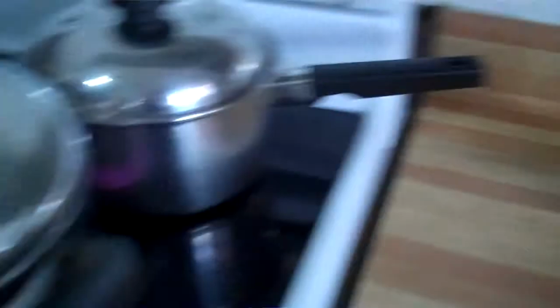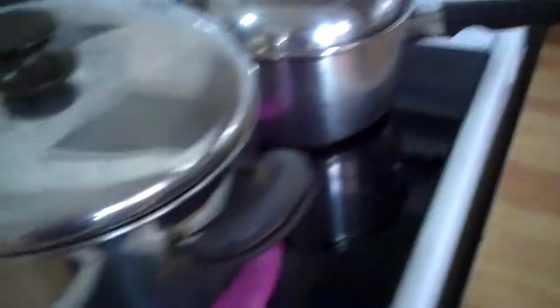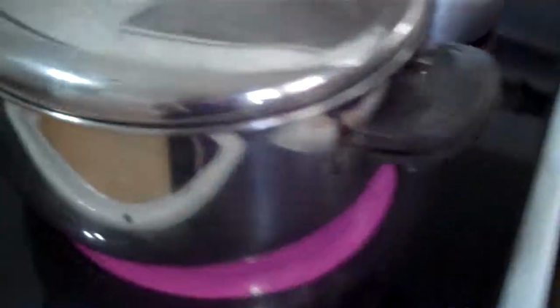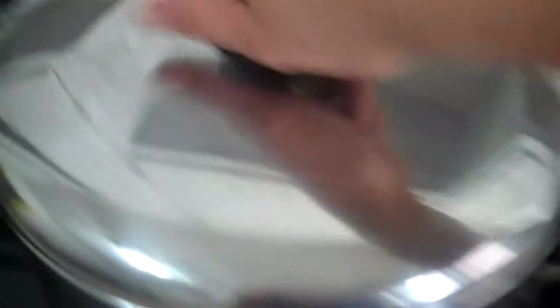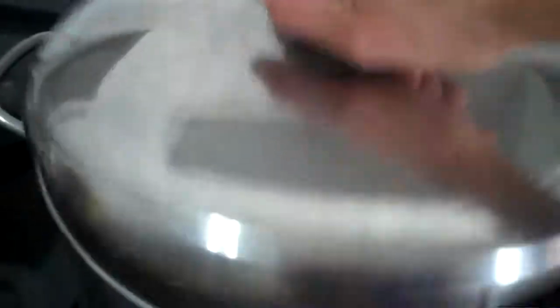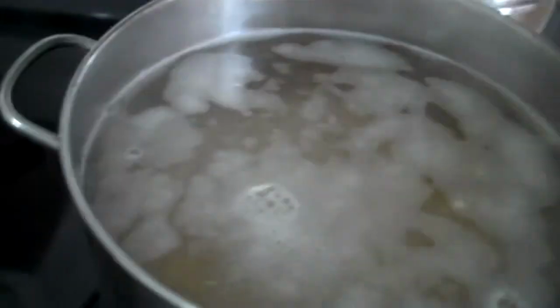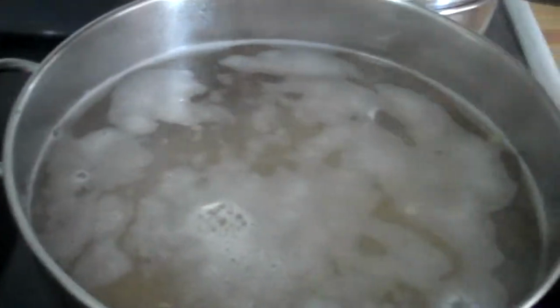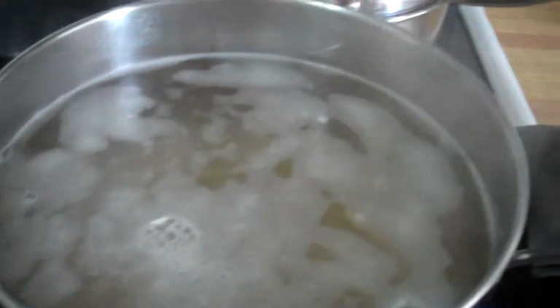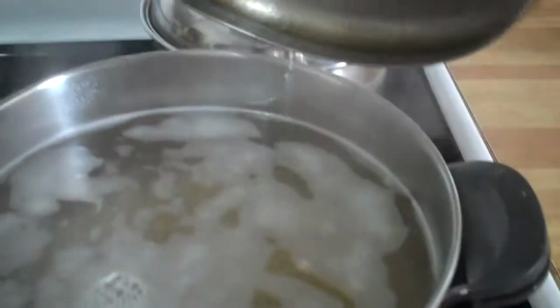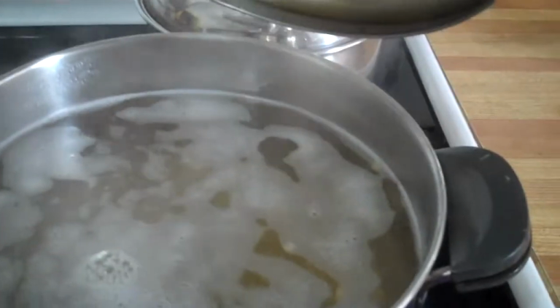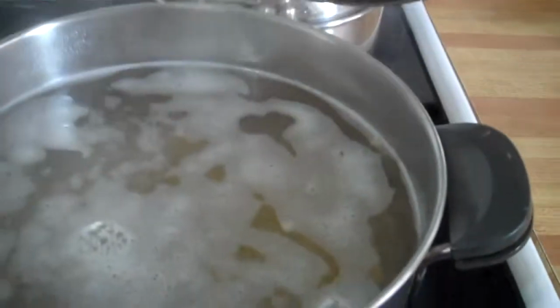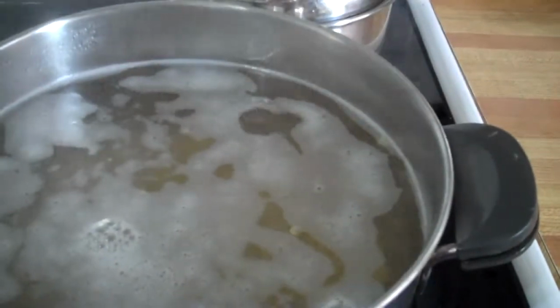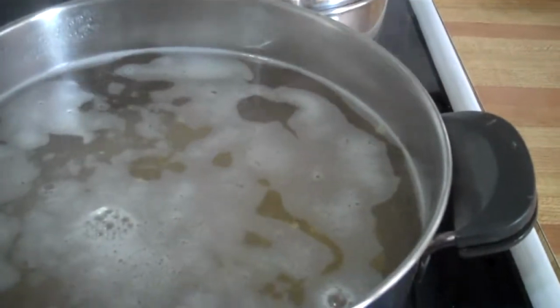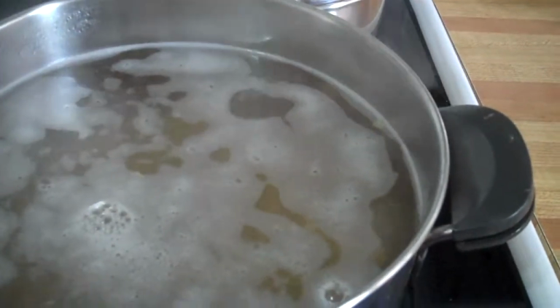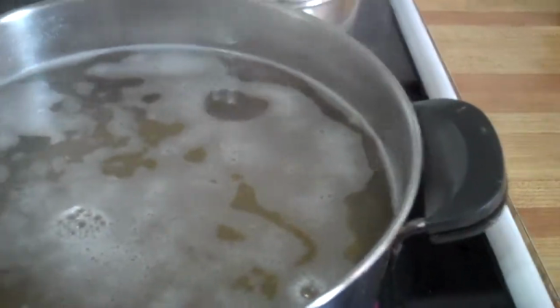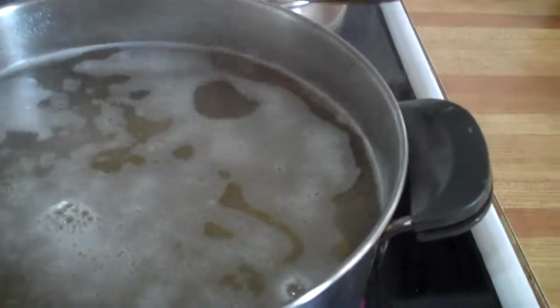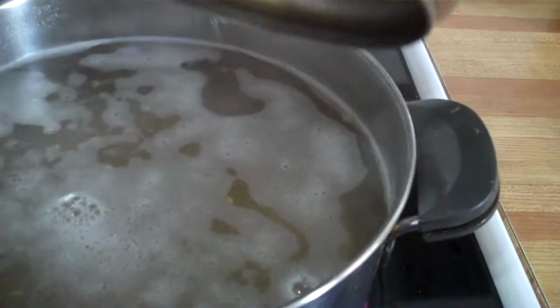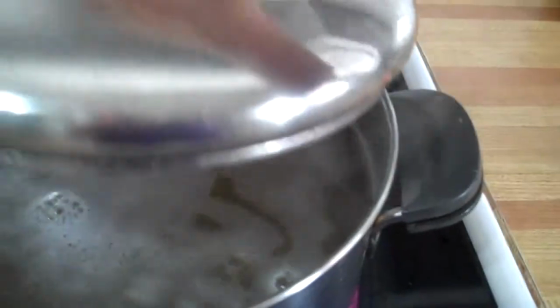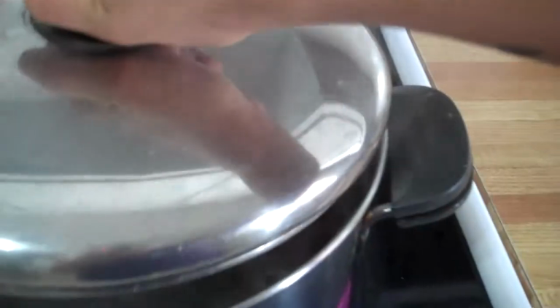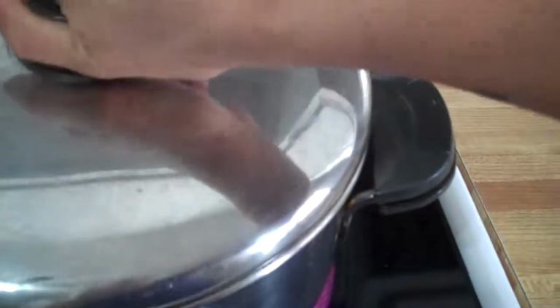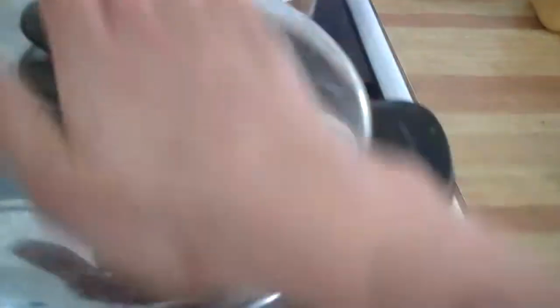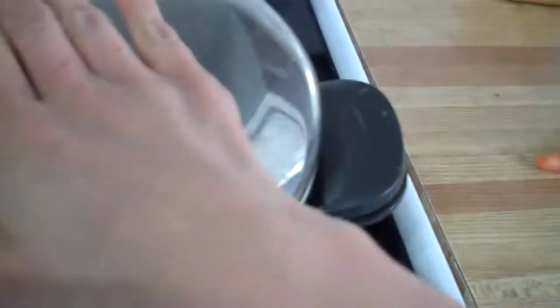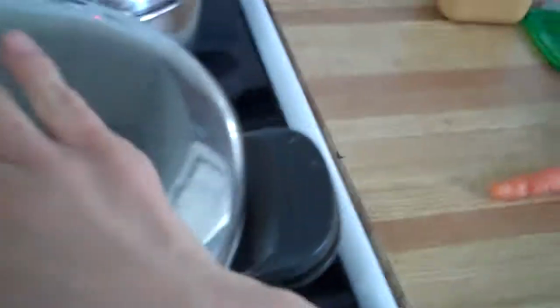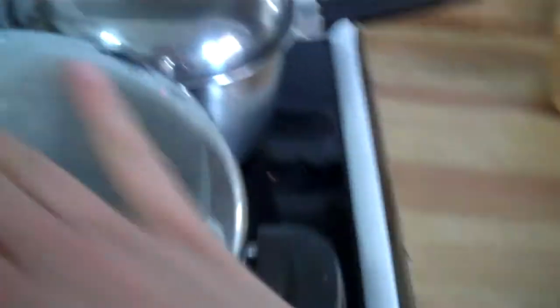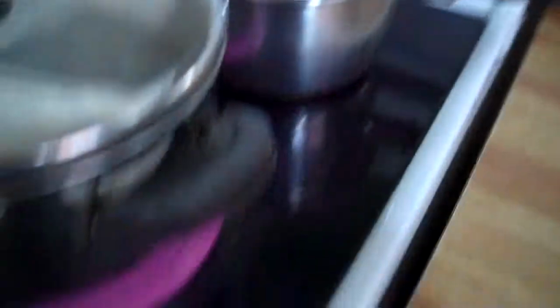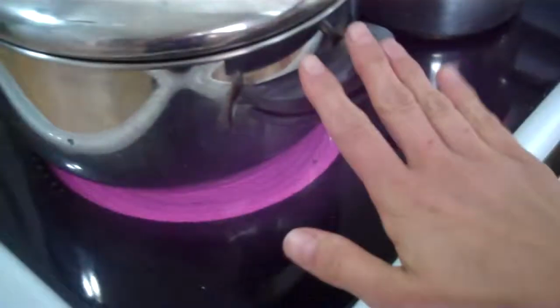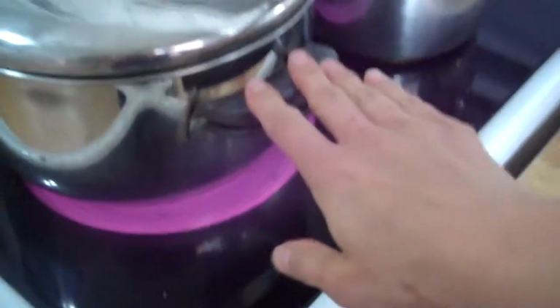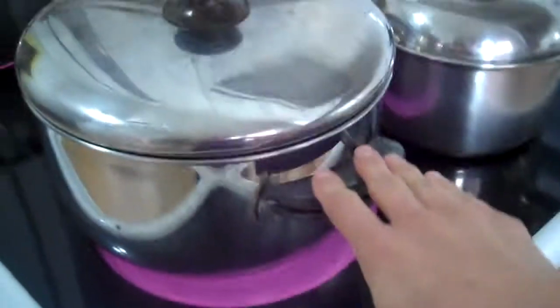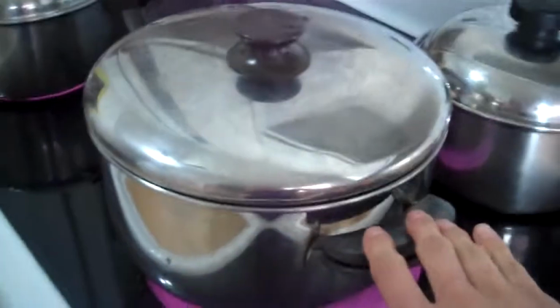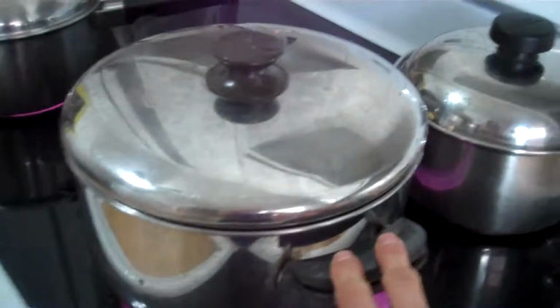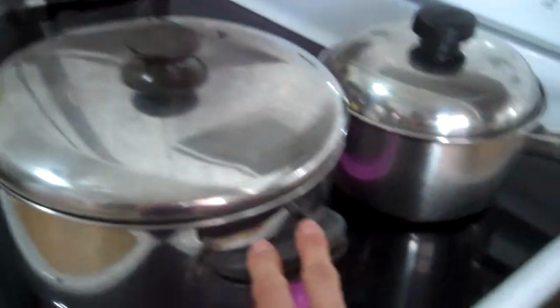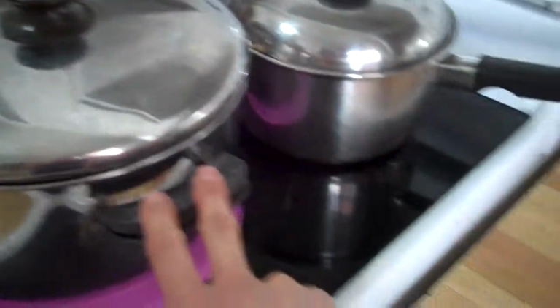For this recipe, you're going to need half a cup each of rinsed pearl barley and lentils. I'm using green lentils and I have those cooking there, cooking in 16 cups of water.